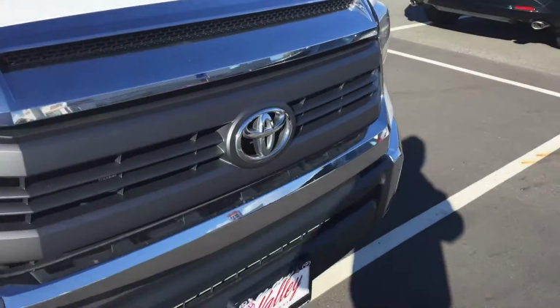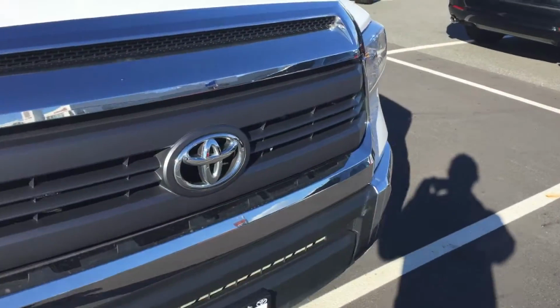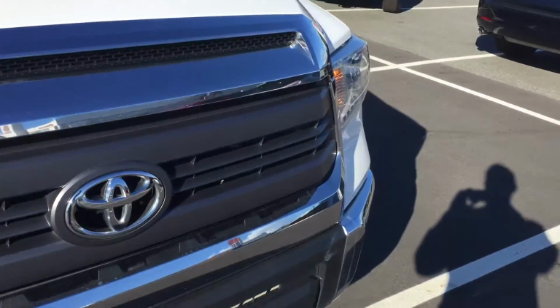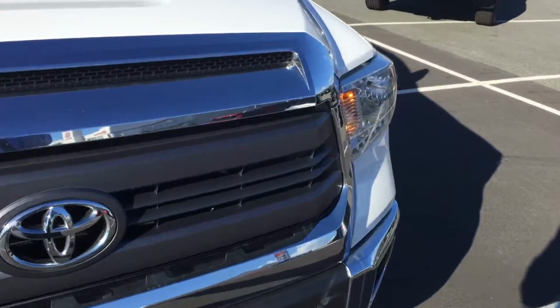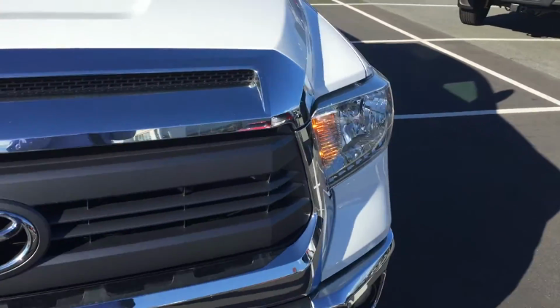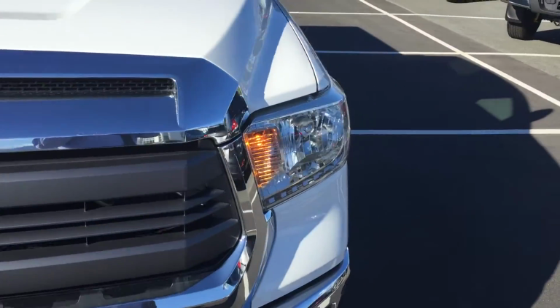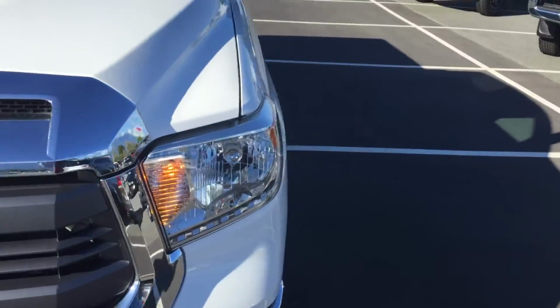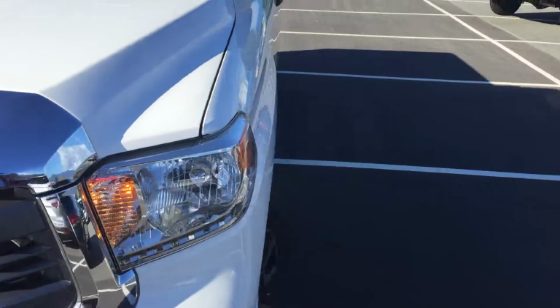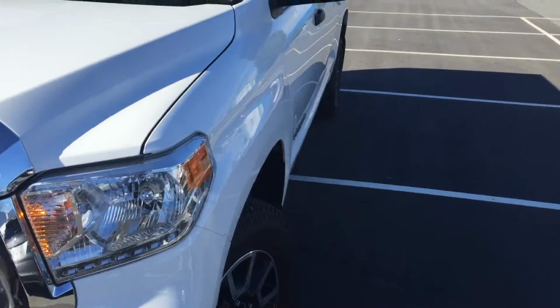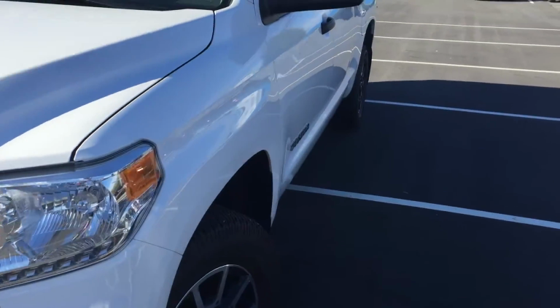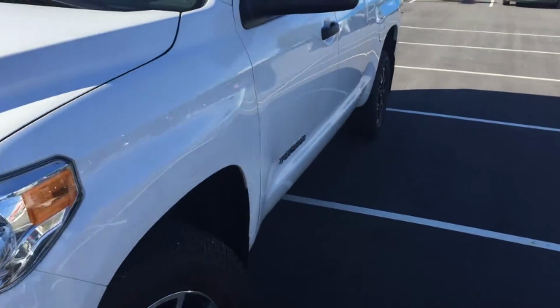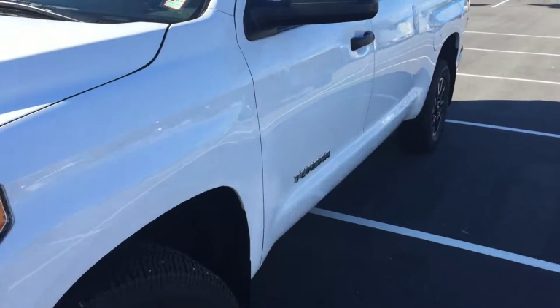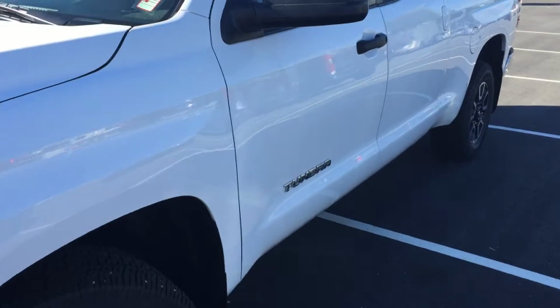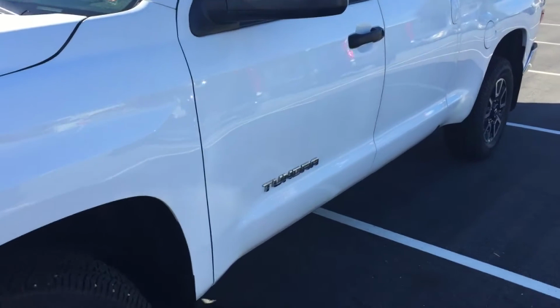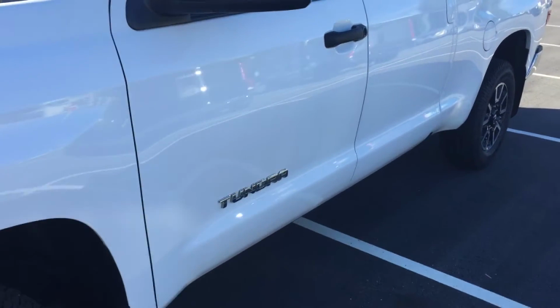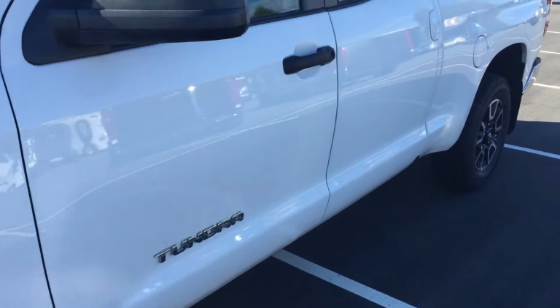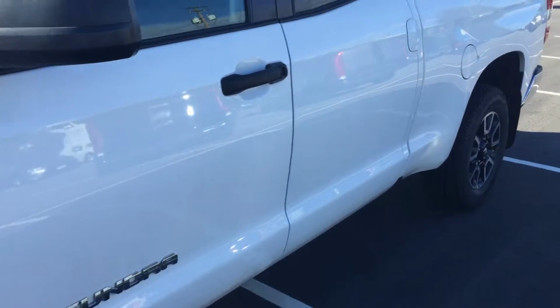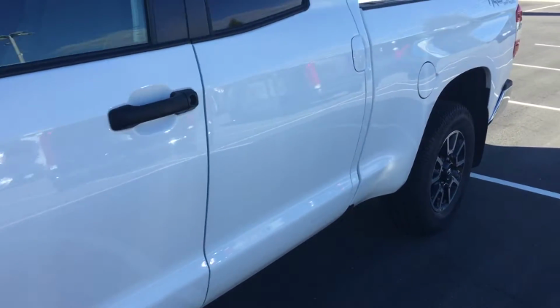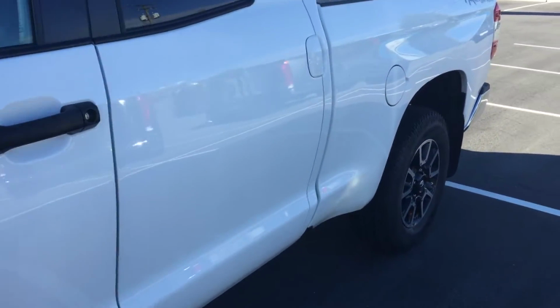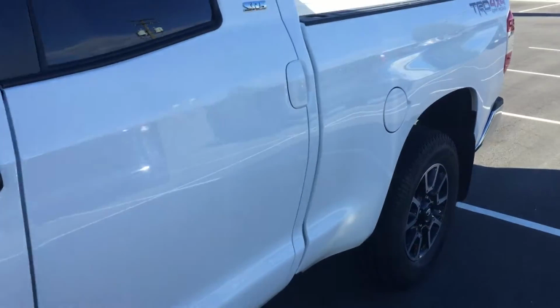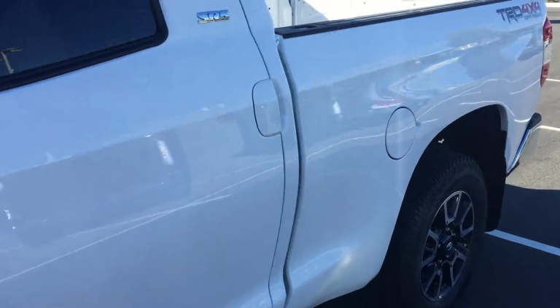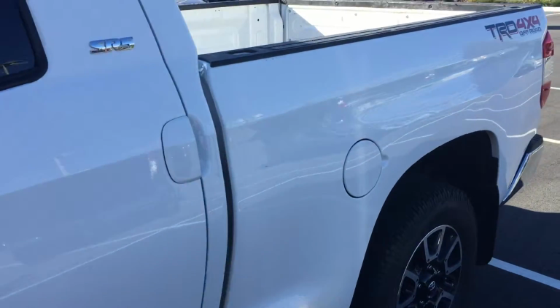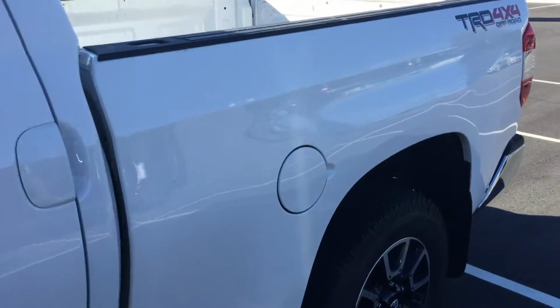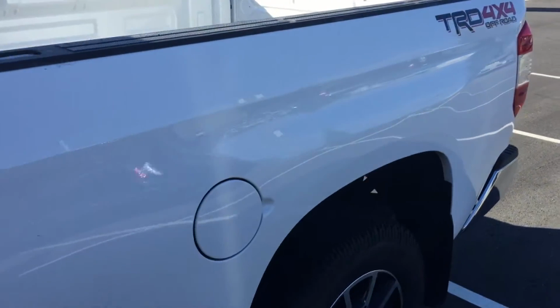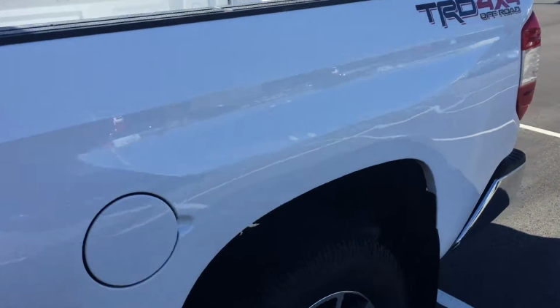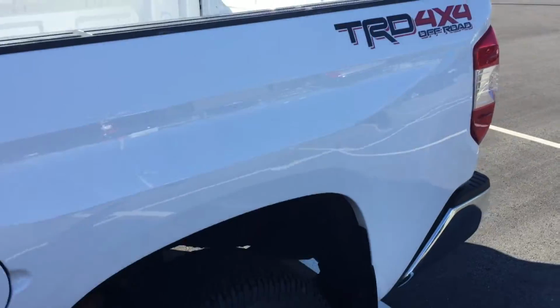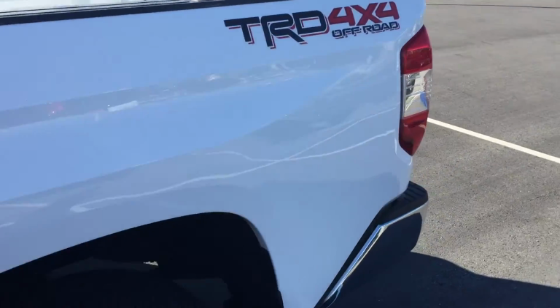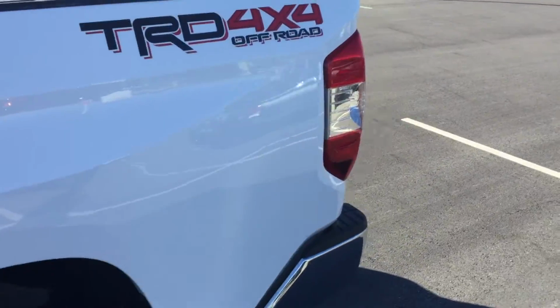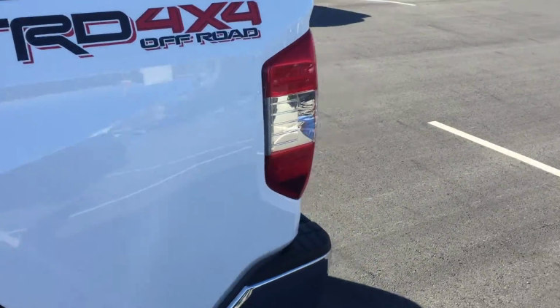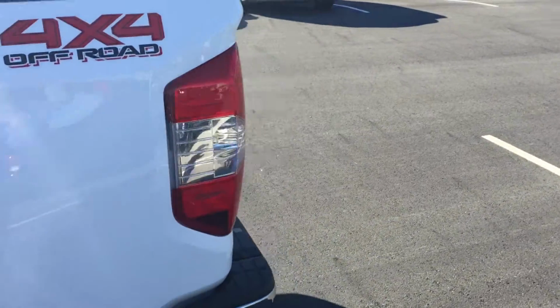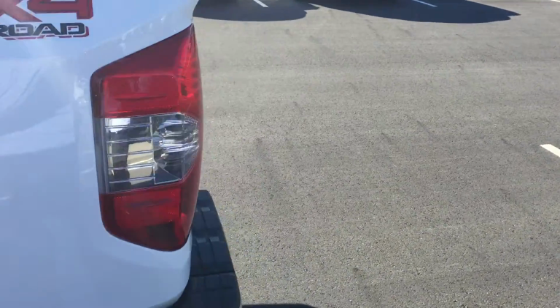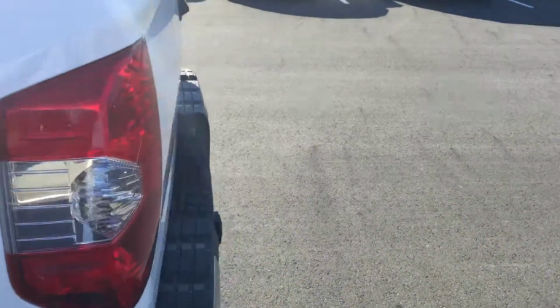They have kids that are growing, and although this worked well as a work truck and also a bit of a family vehicle, he wanted something with a bit more cab space in the back, so he traded this one in on a Crewmax truck from us.